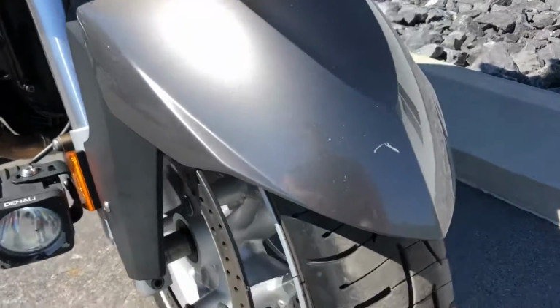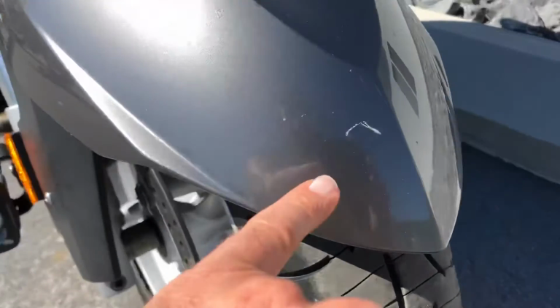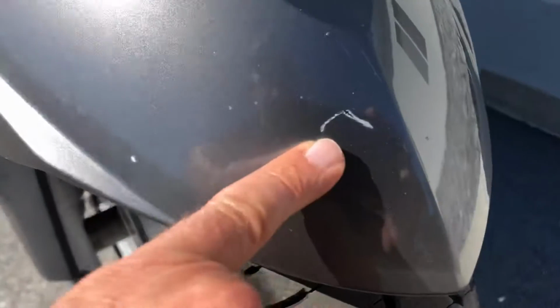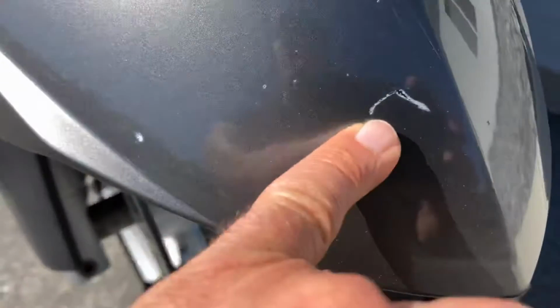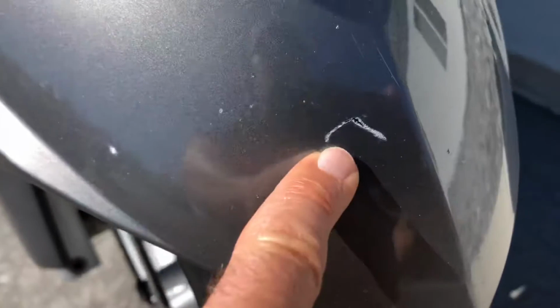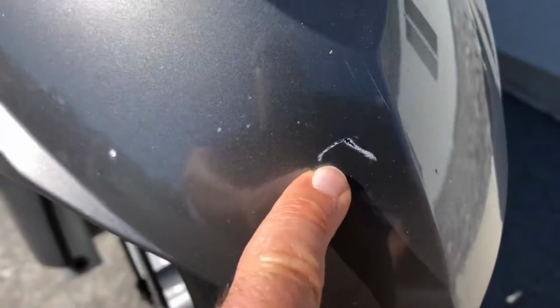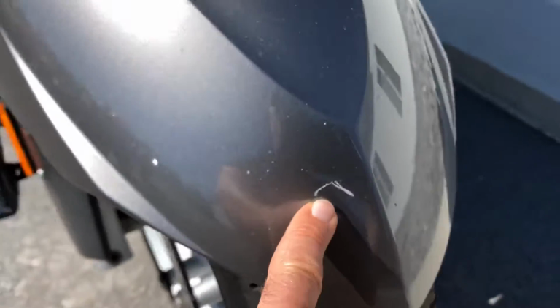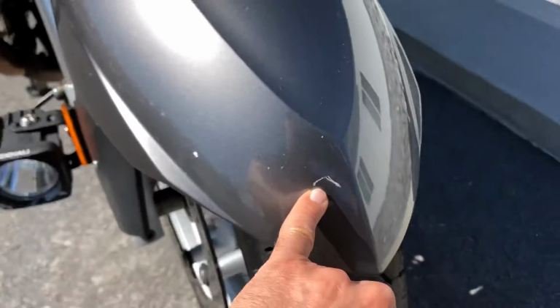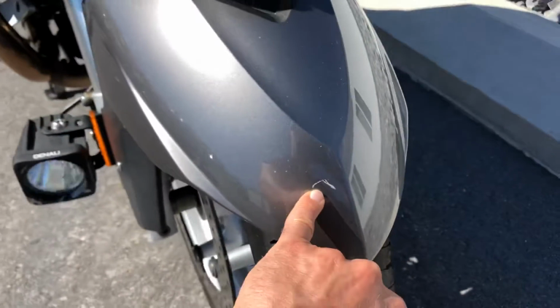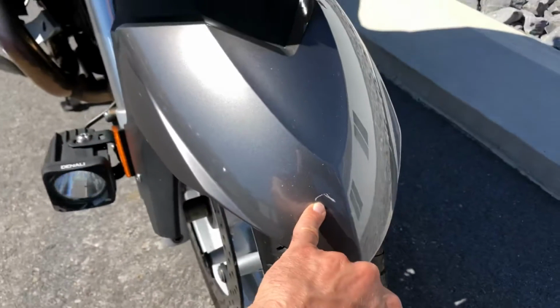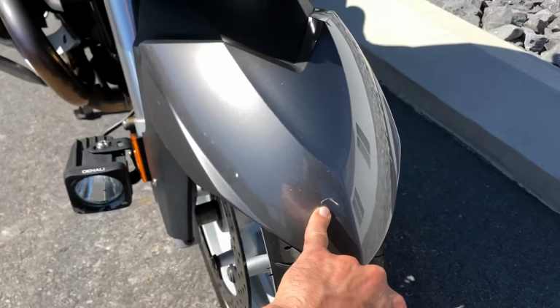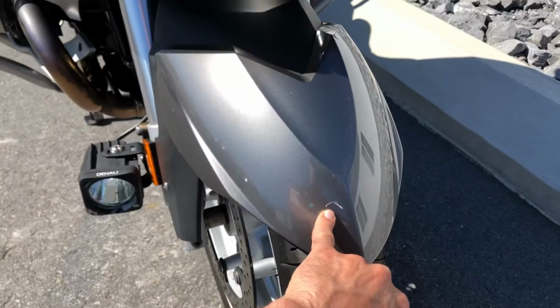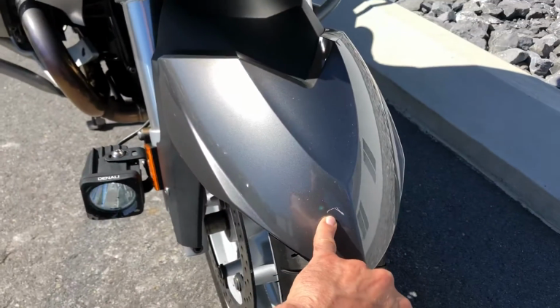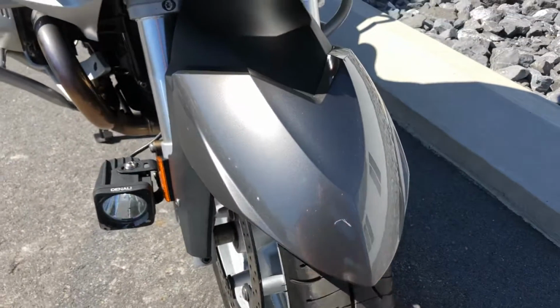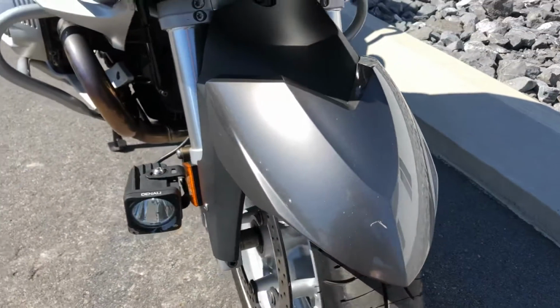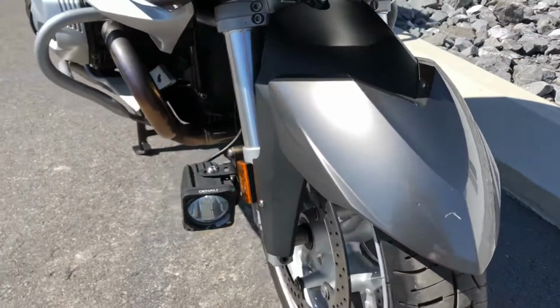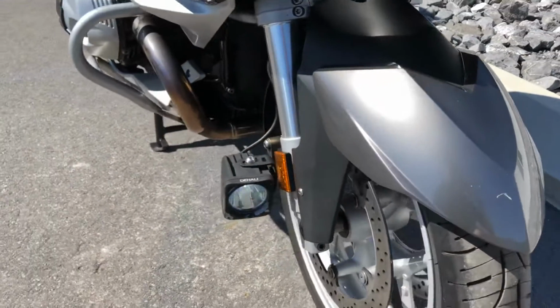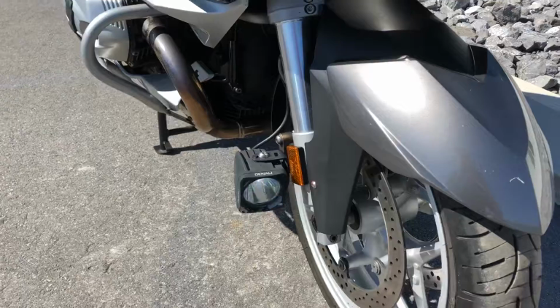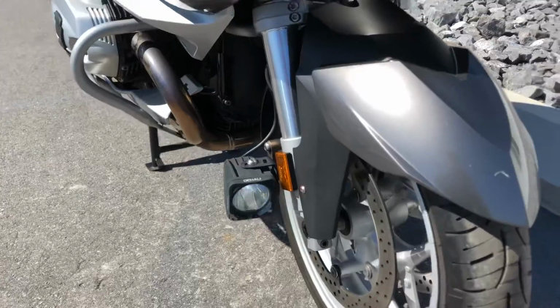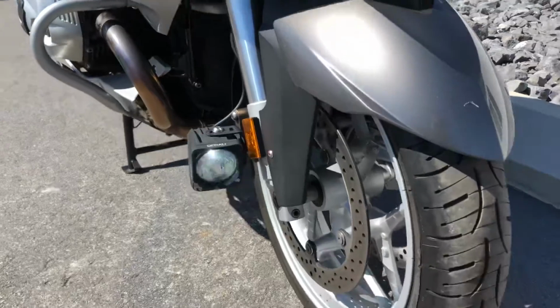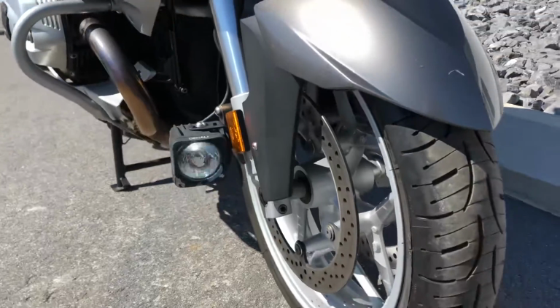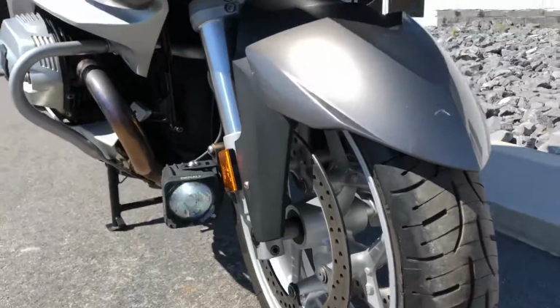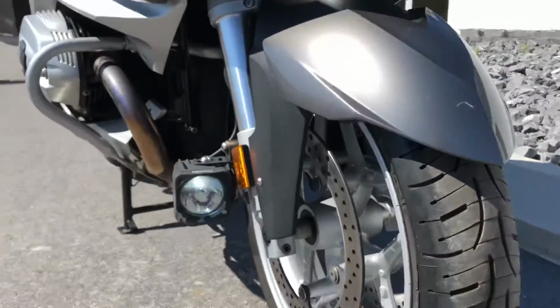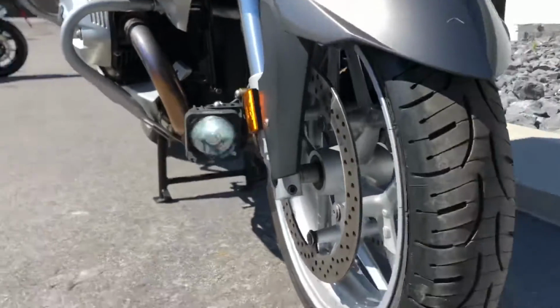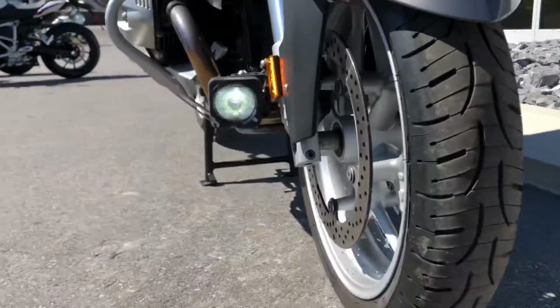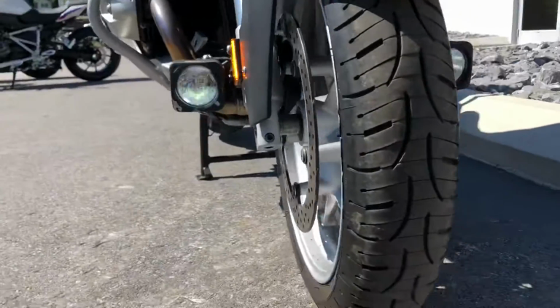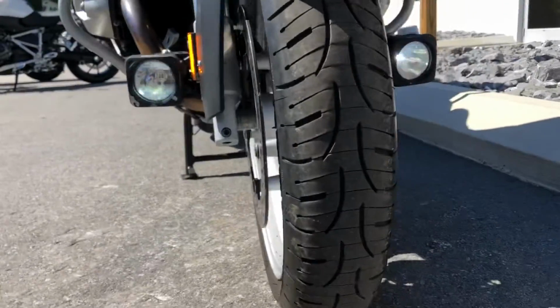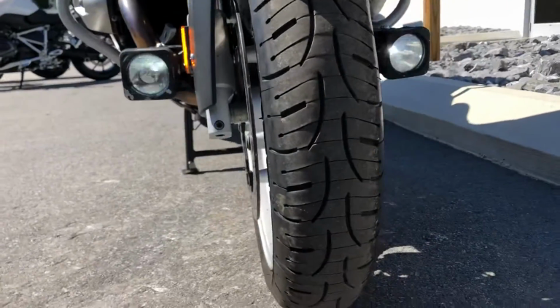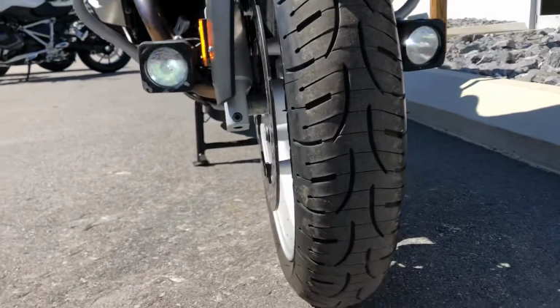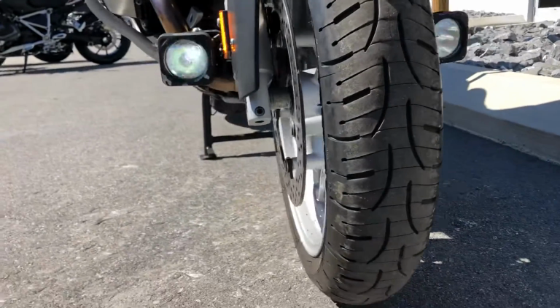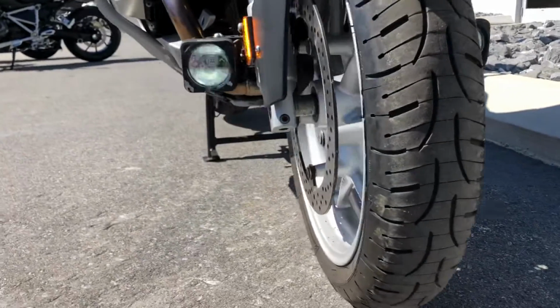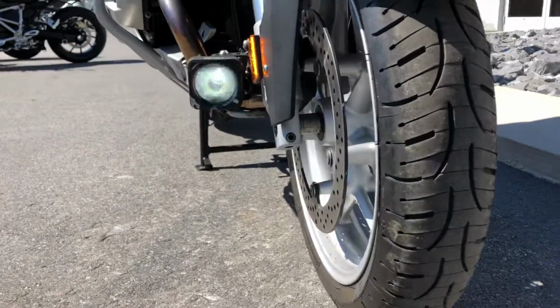We do have a nick in the front fender right here. We also have Denali fork-mounted auxiliary lights.